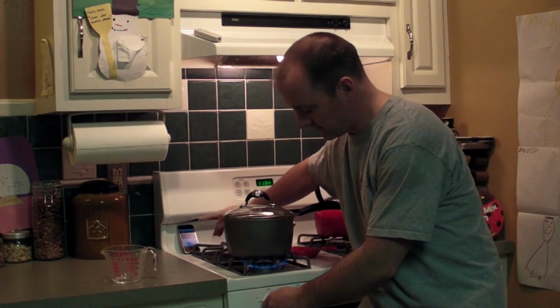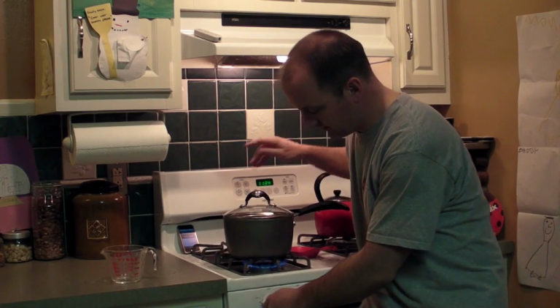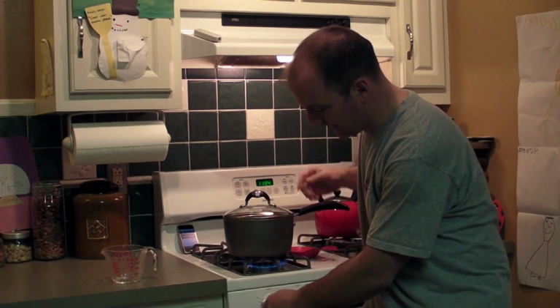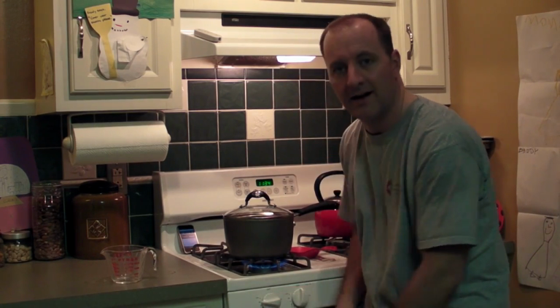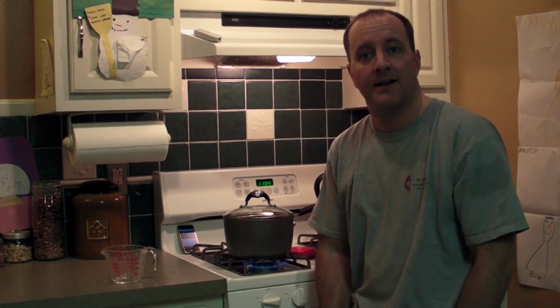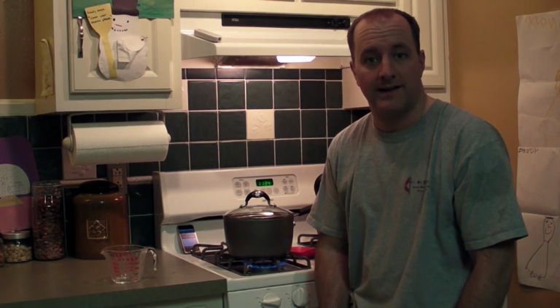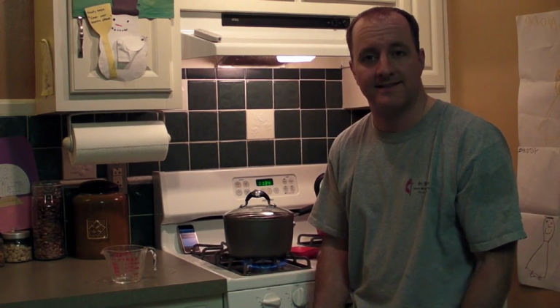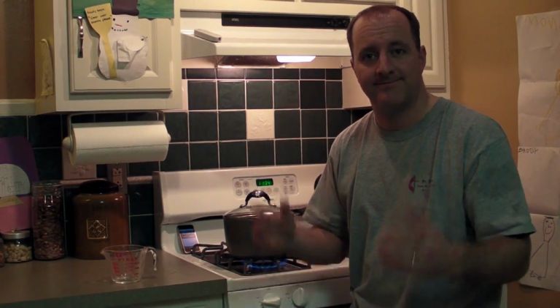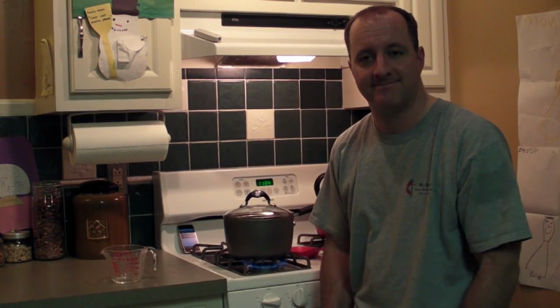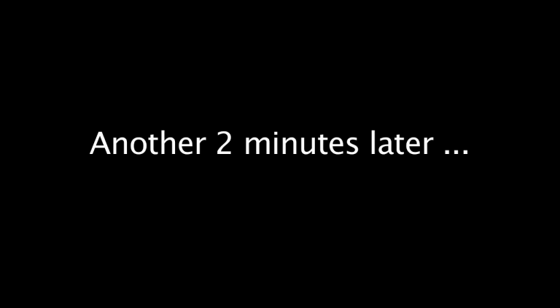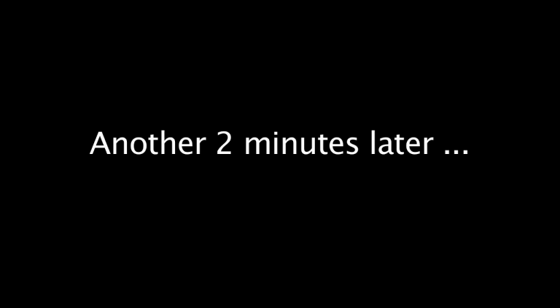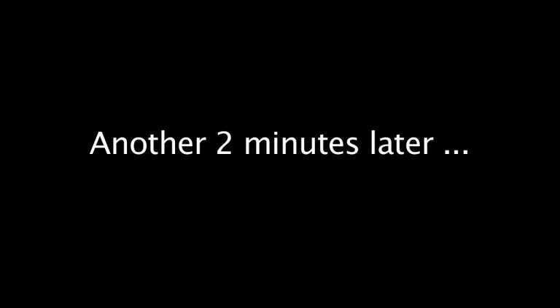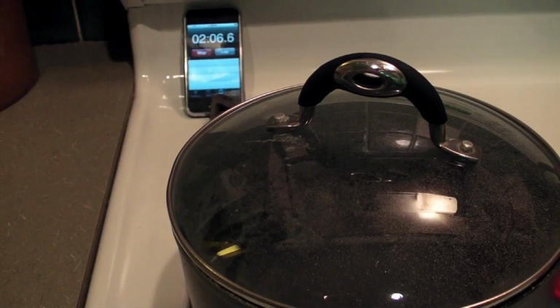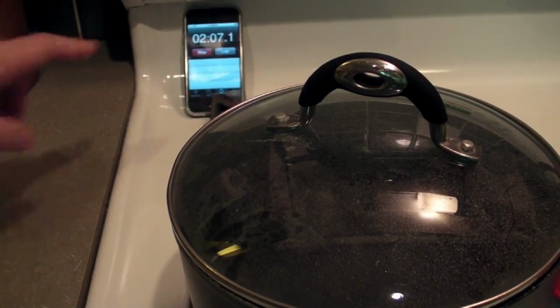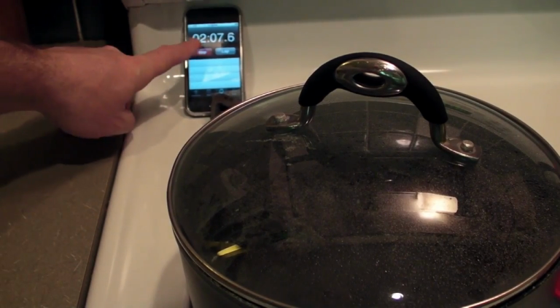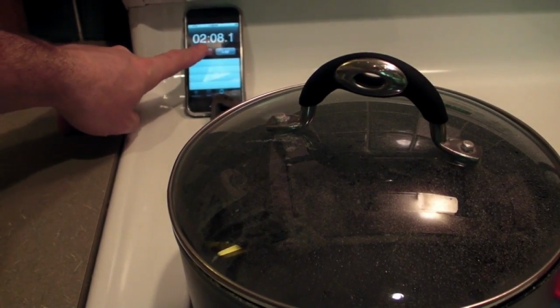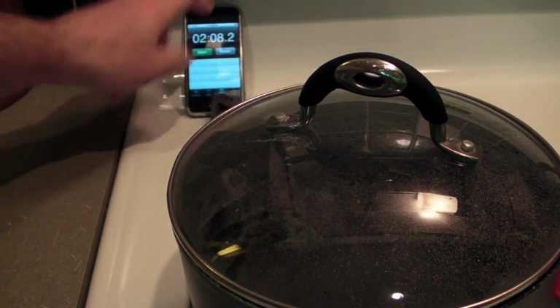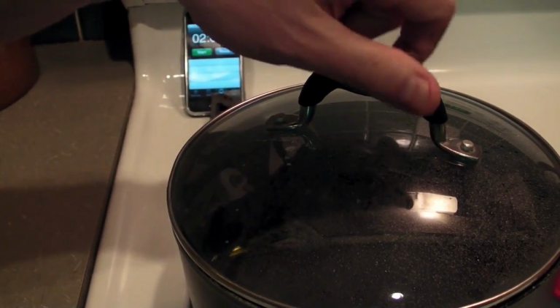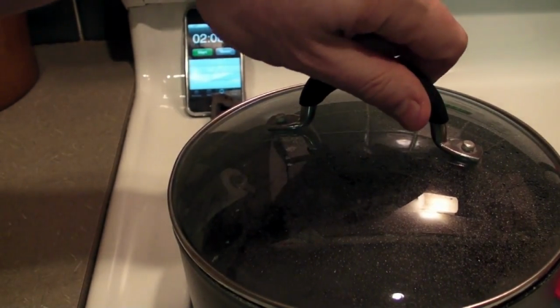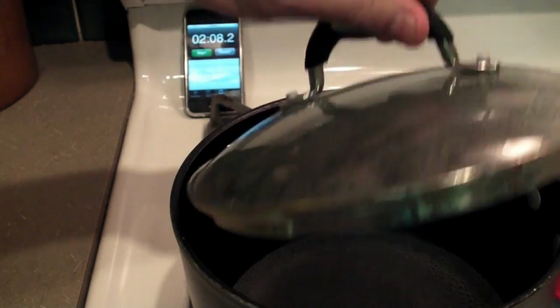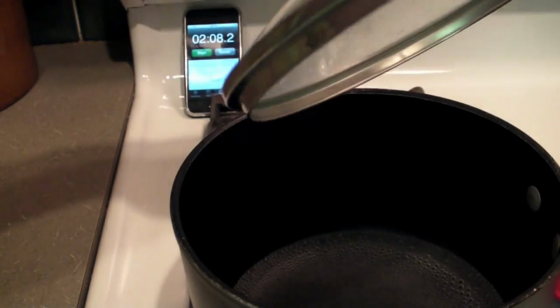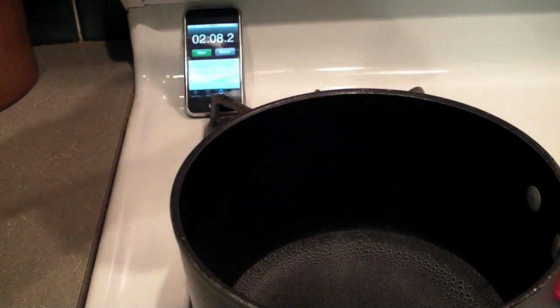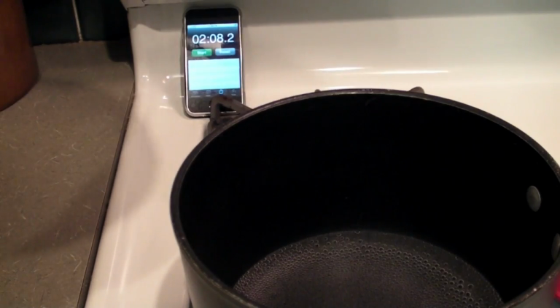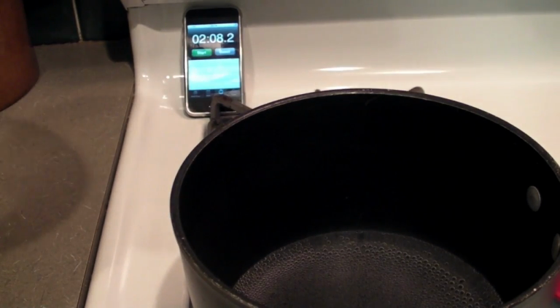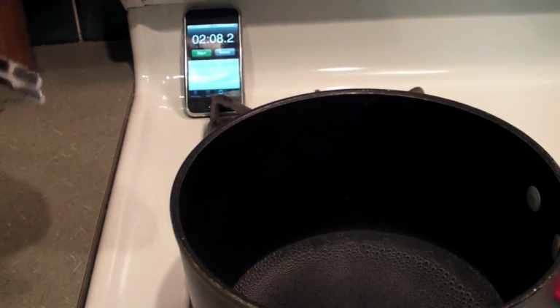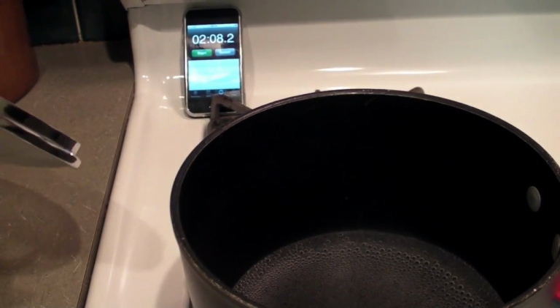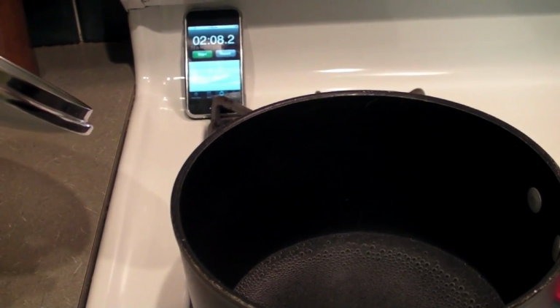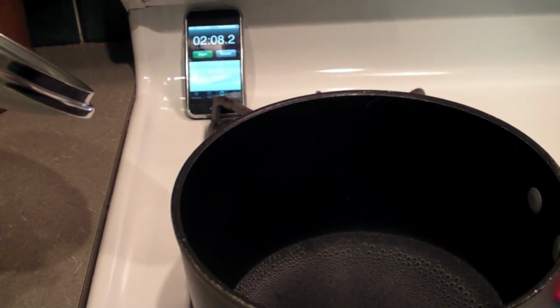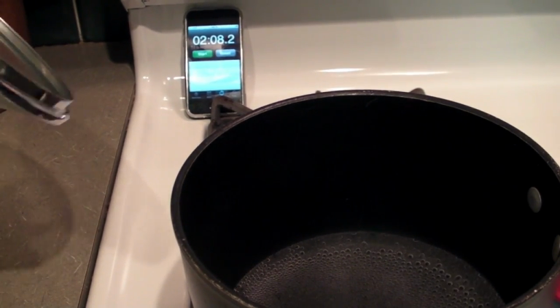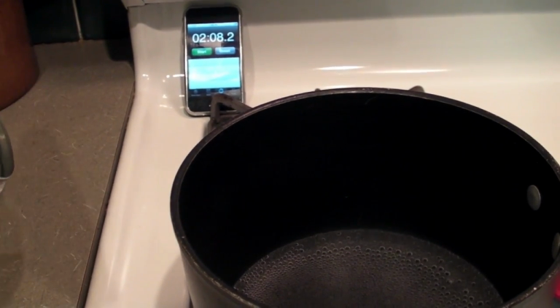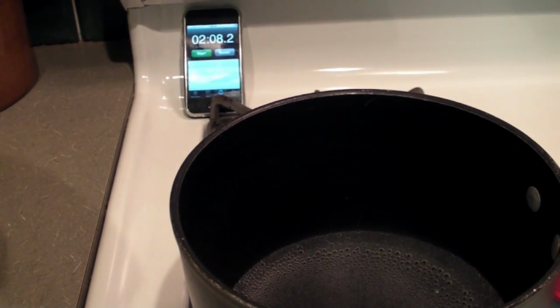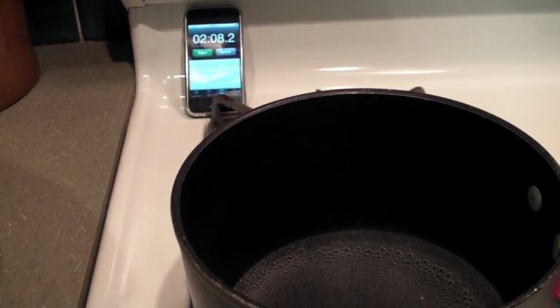Start — and now let's let this go. And stop. As you can see the water is boiling there and we are at 208 seconds.